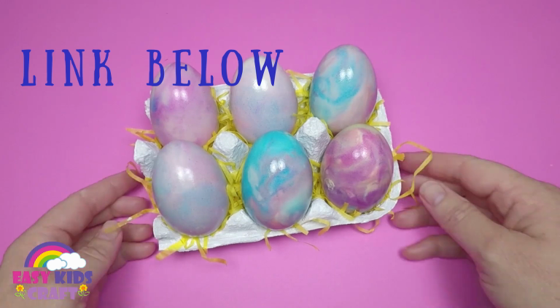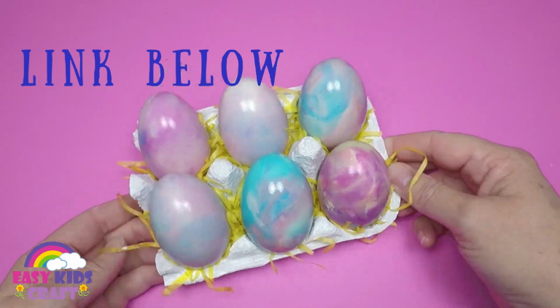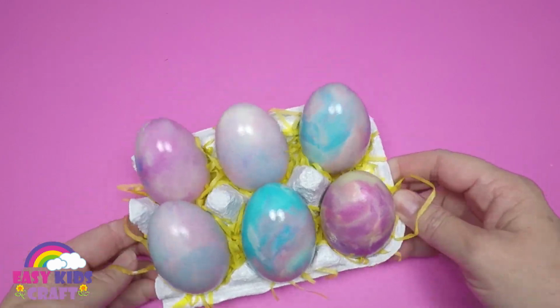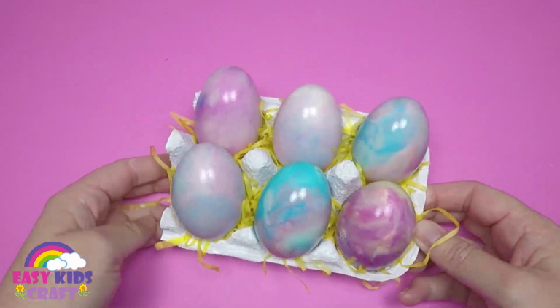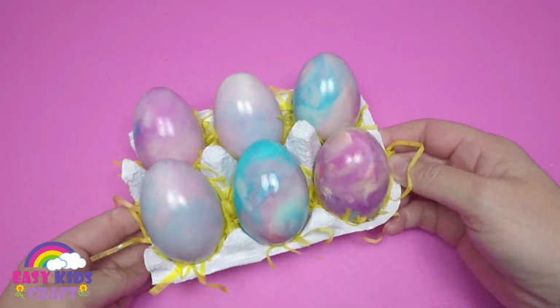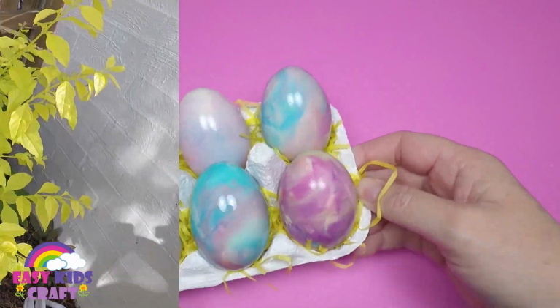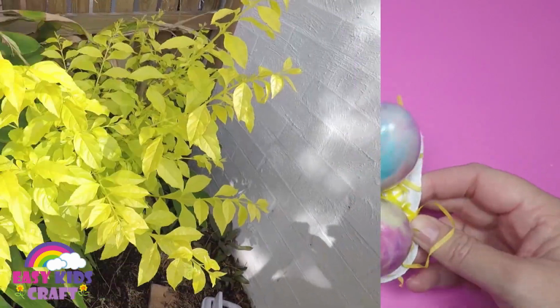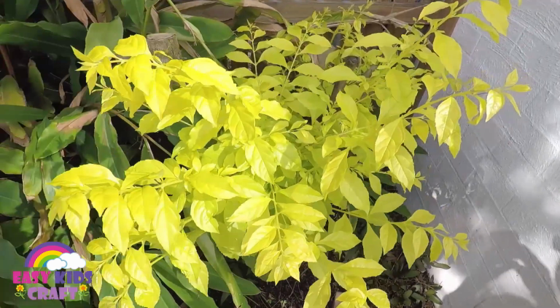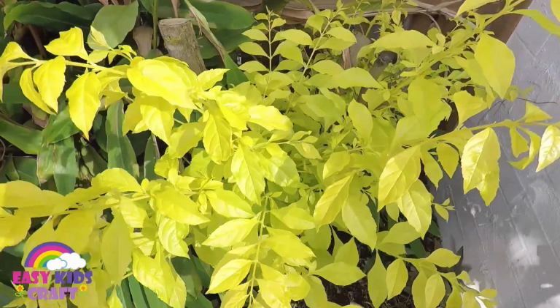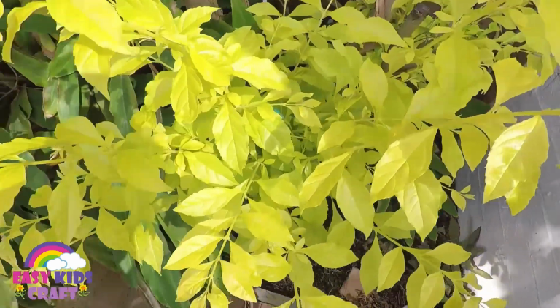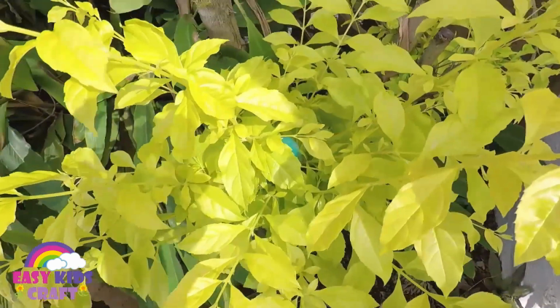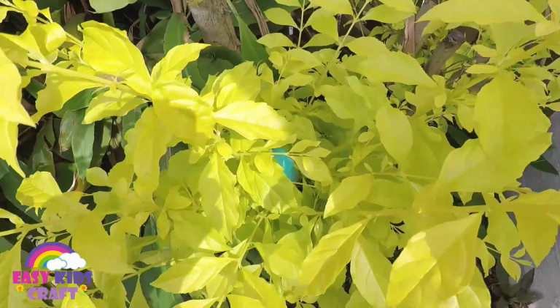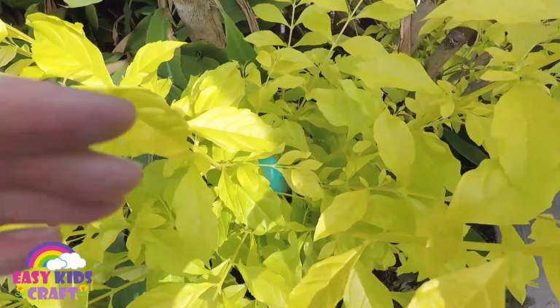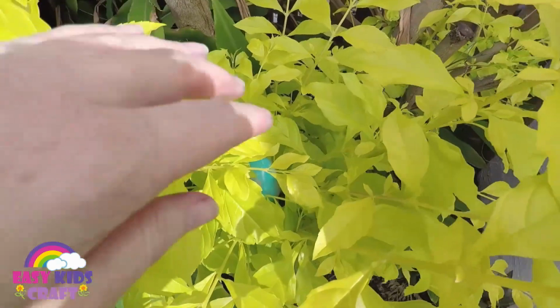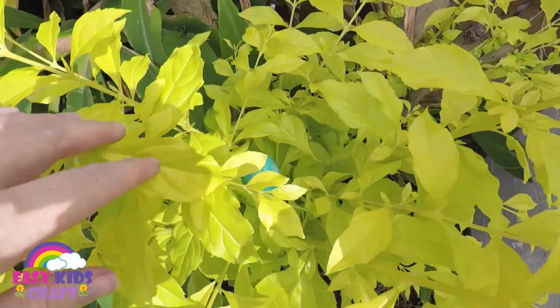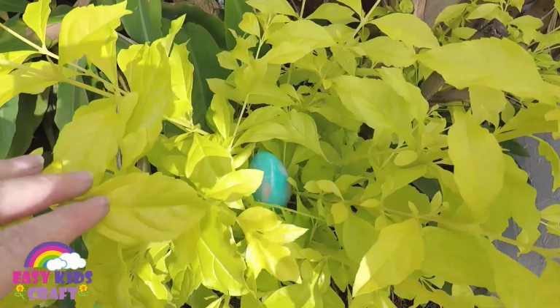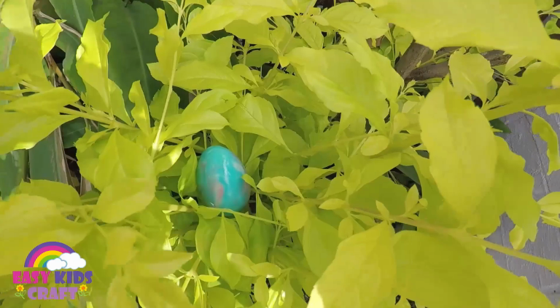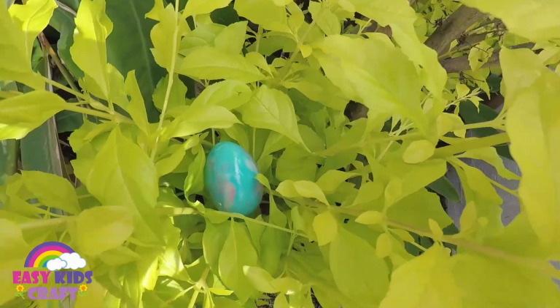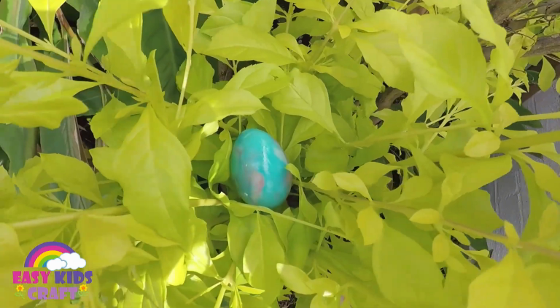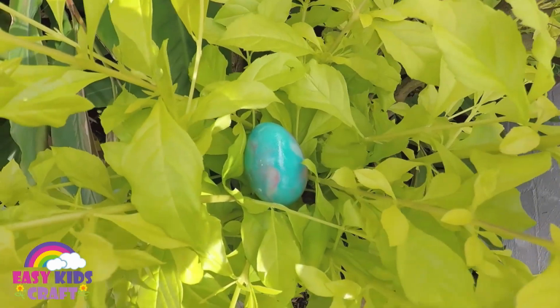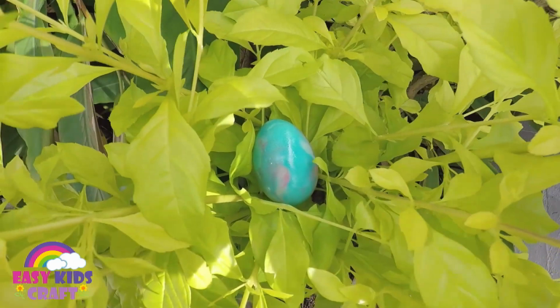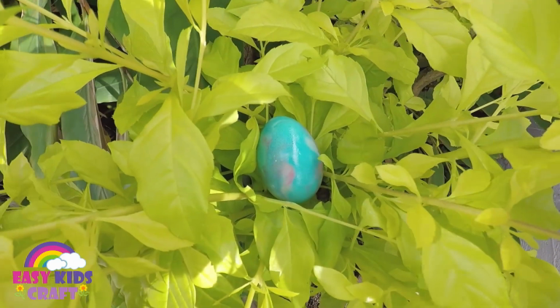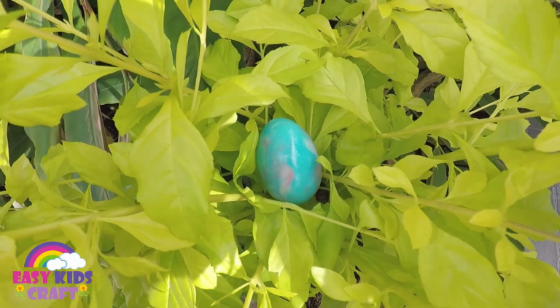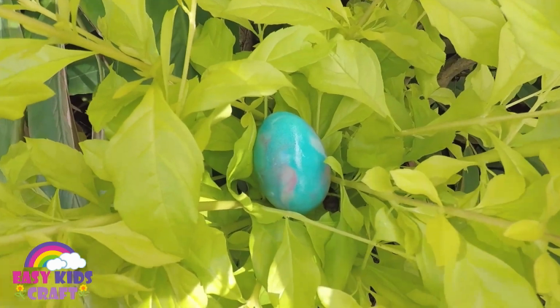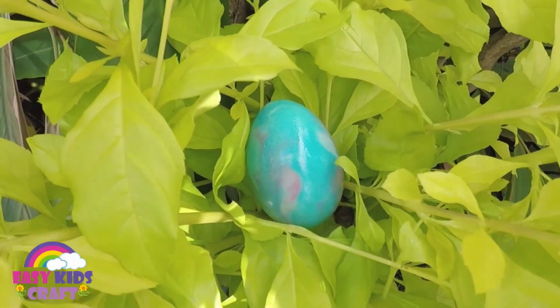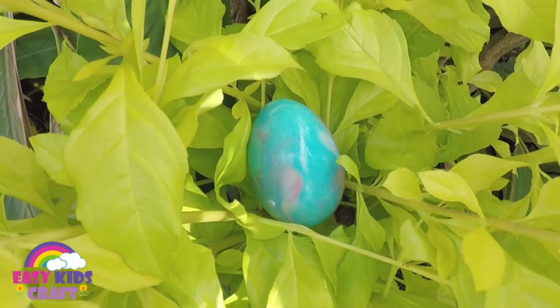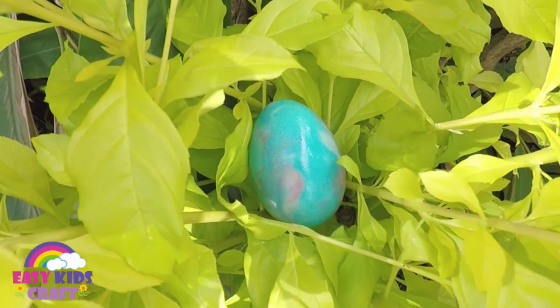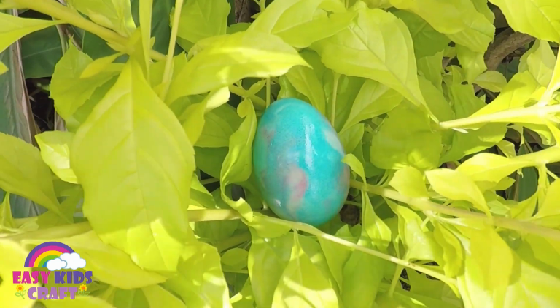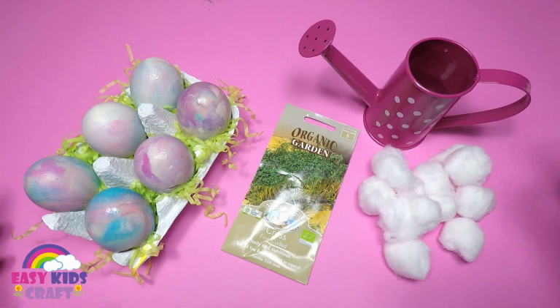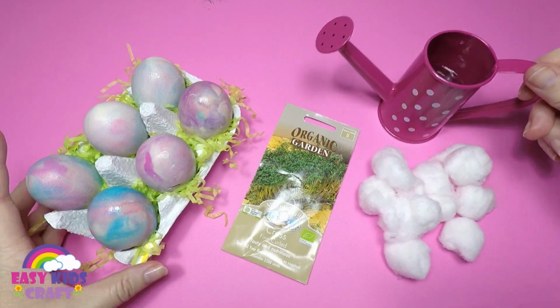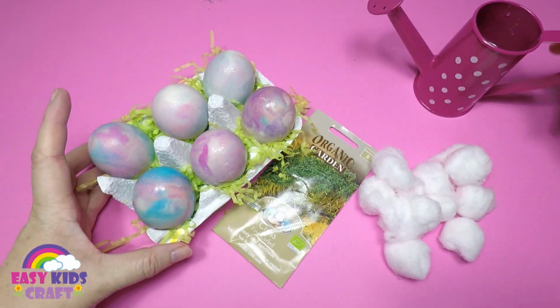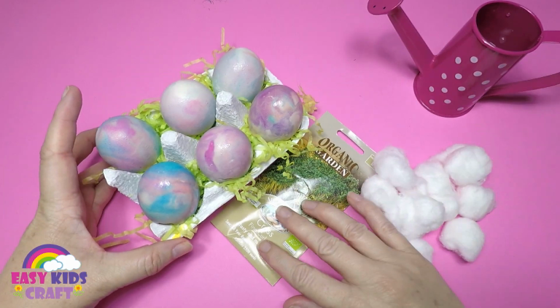After you've done your Easter egg hunt and had brekkie, keep your eggshells so we can have some fun making watercress eggheads. It's exciting to watch them grow.